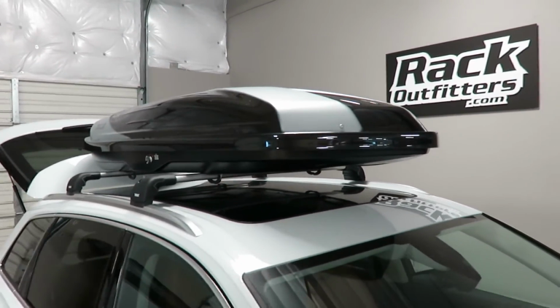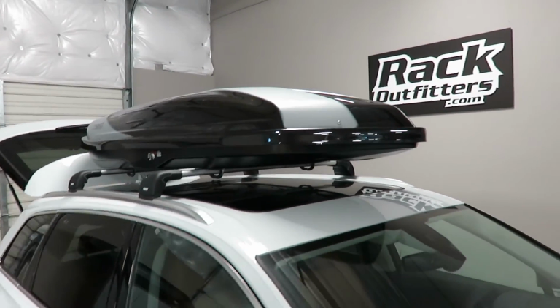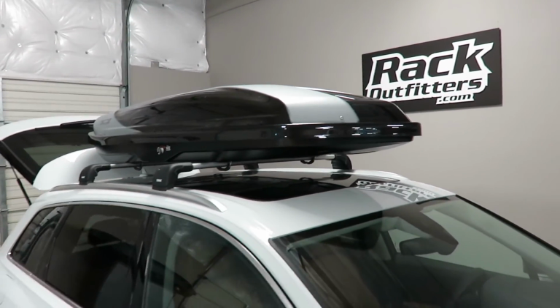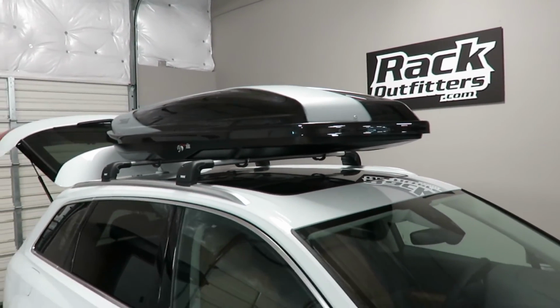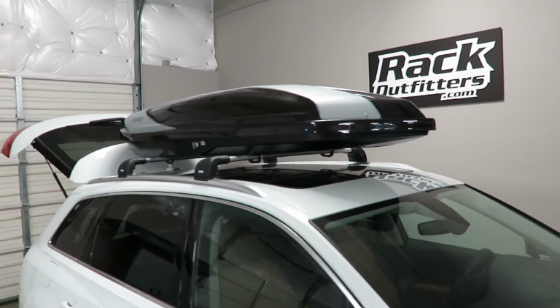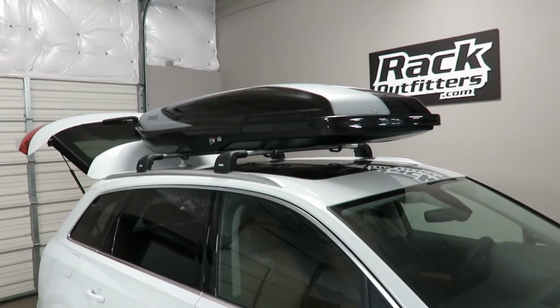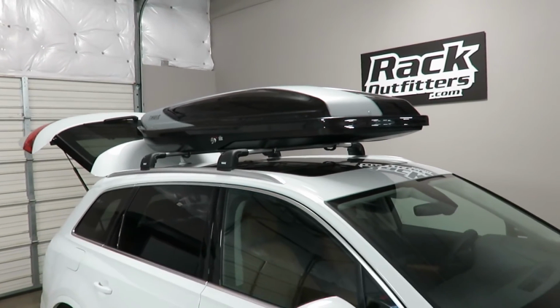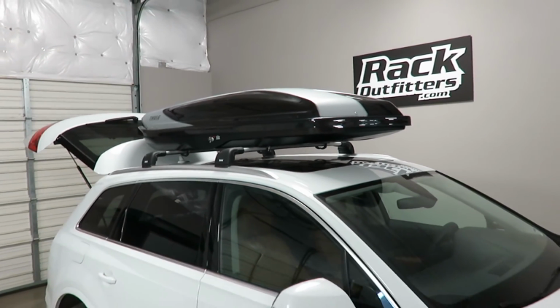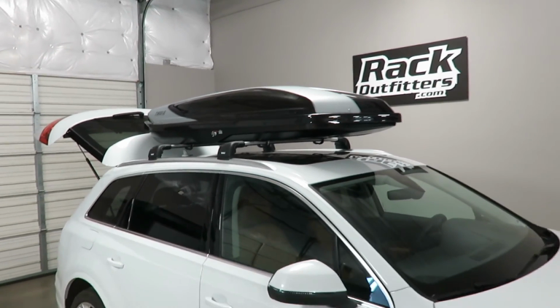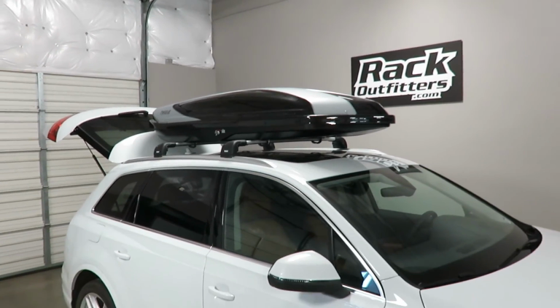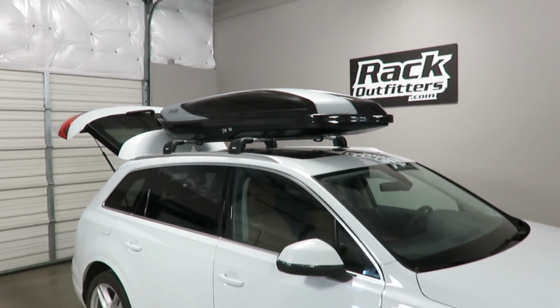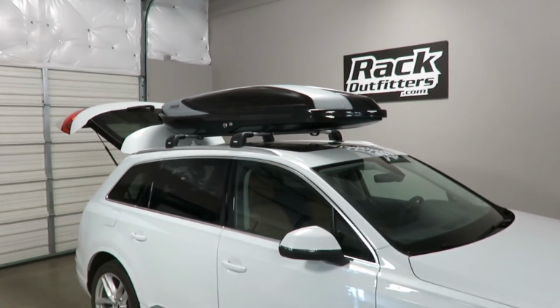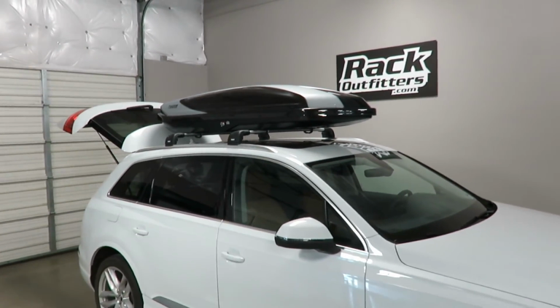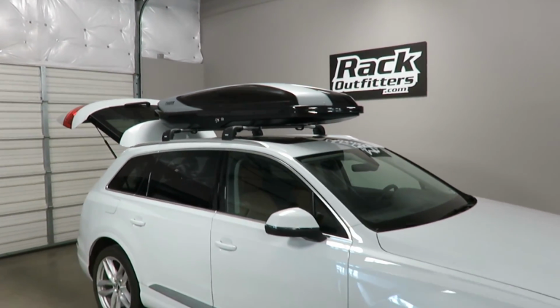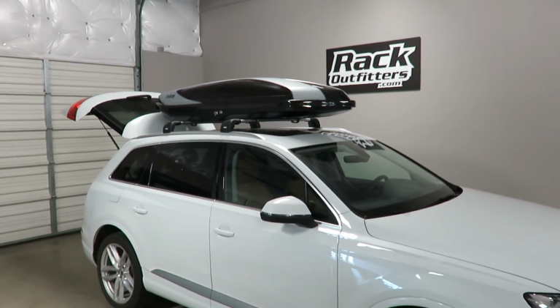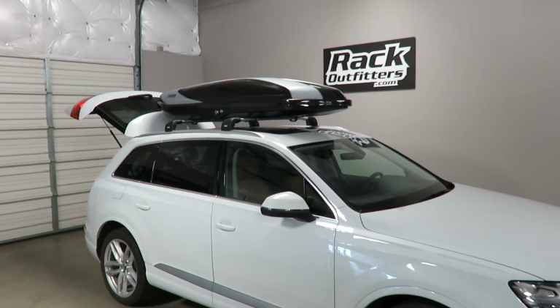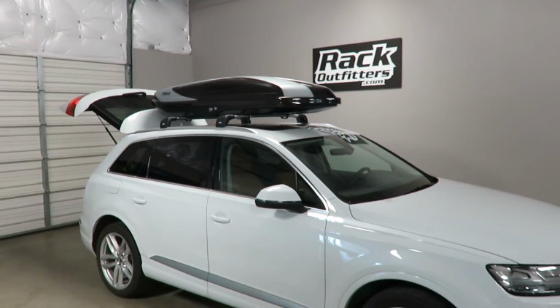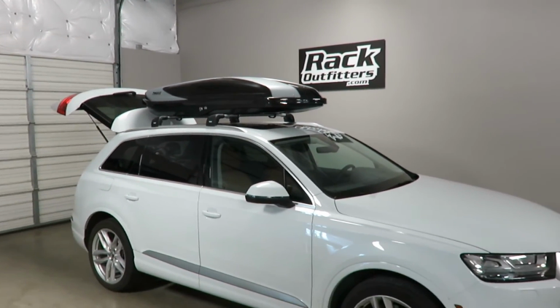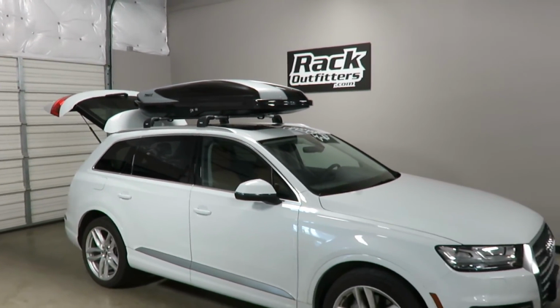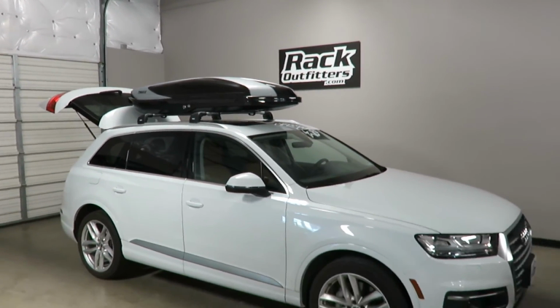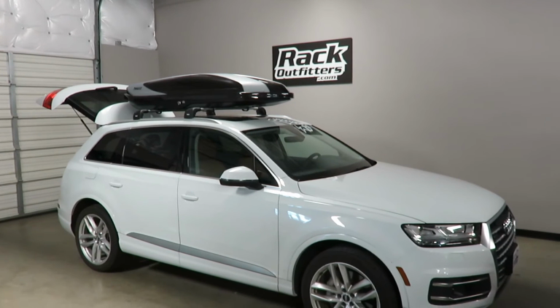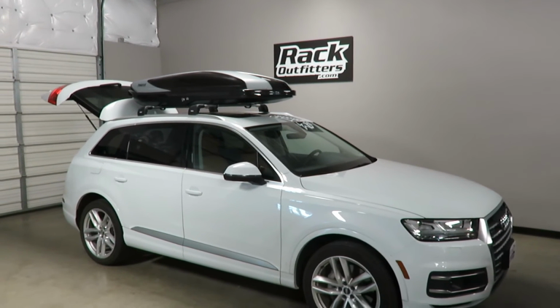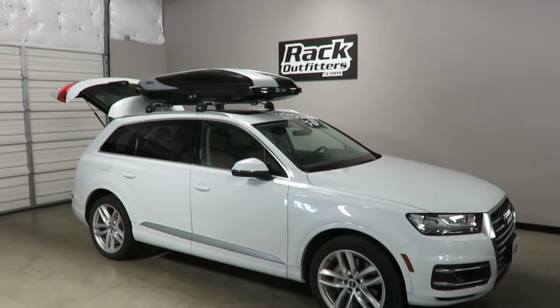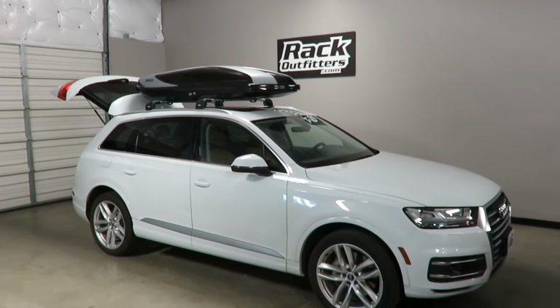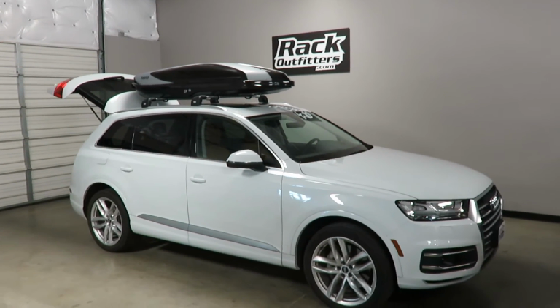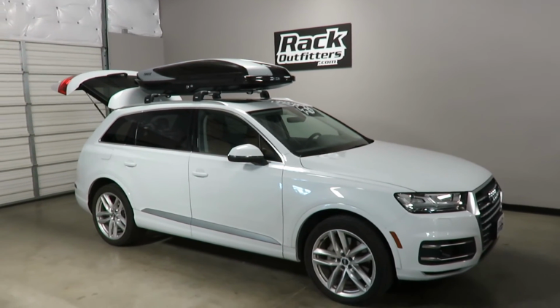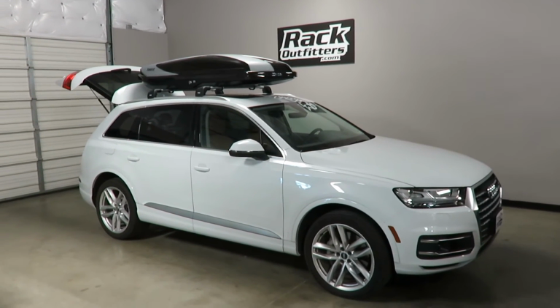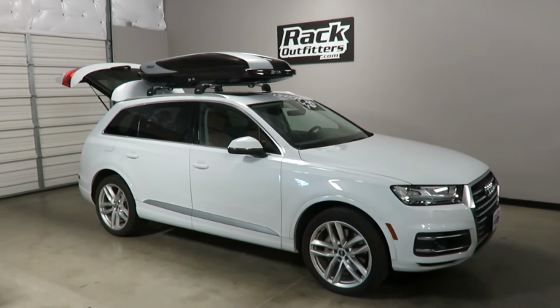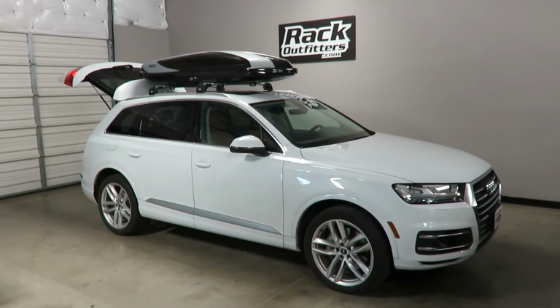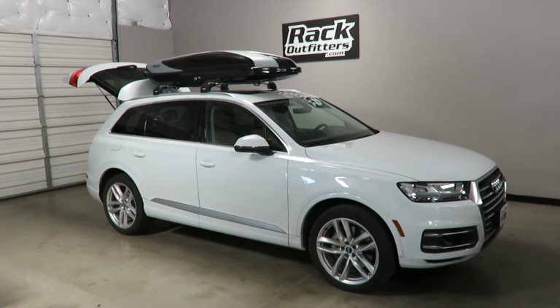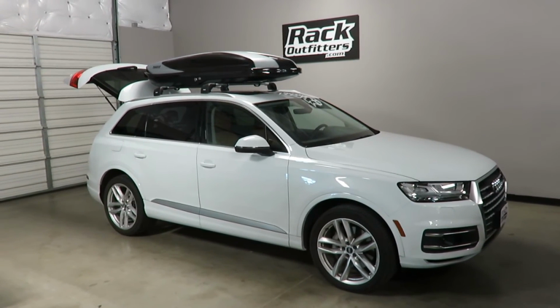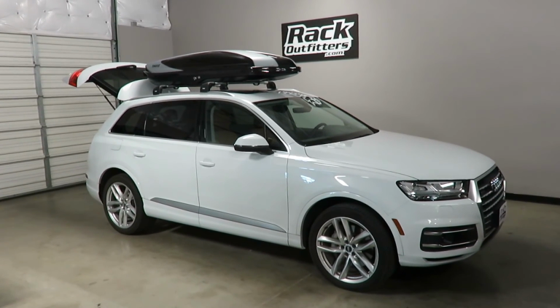This item and the full line of Thule products are available at rackoutfitters.com. Please click the information icon at the top of the screen for complete details, pricing and our promotions.